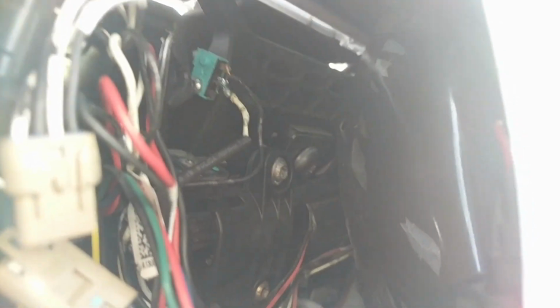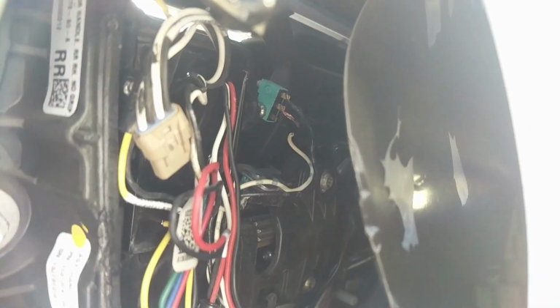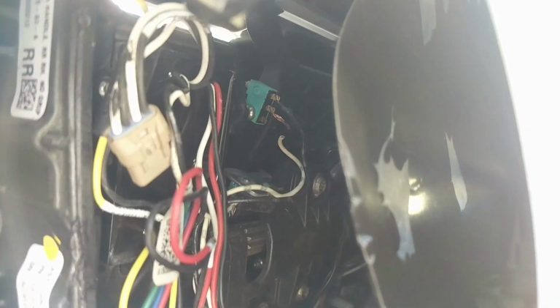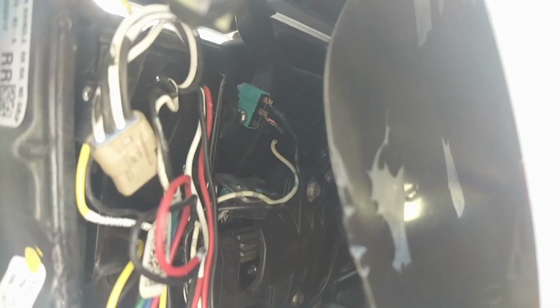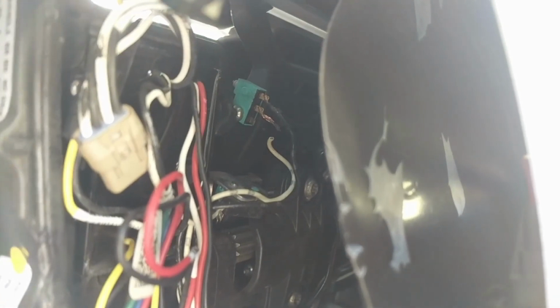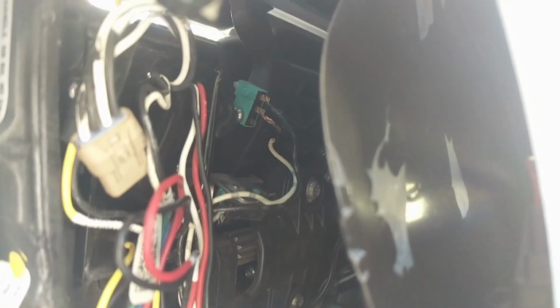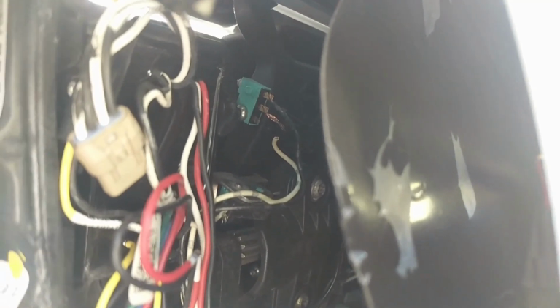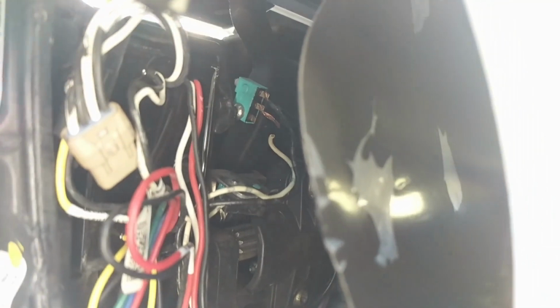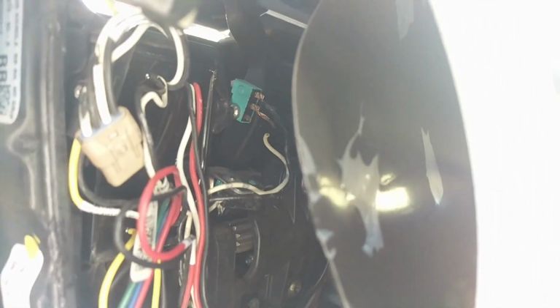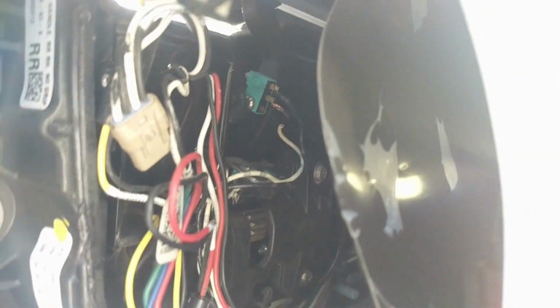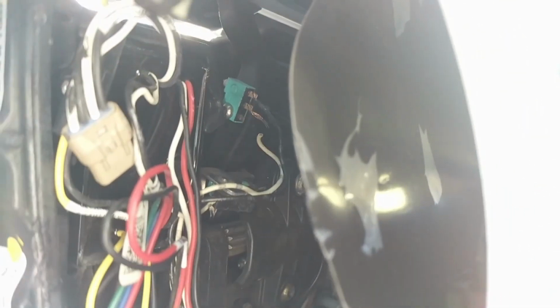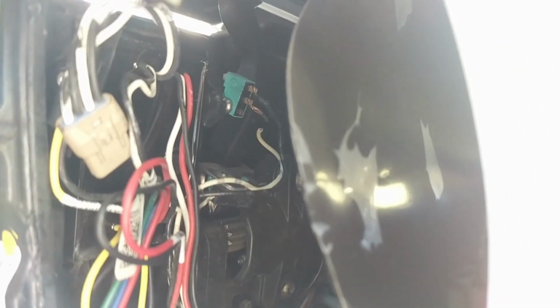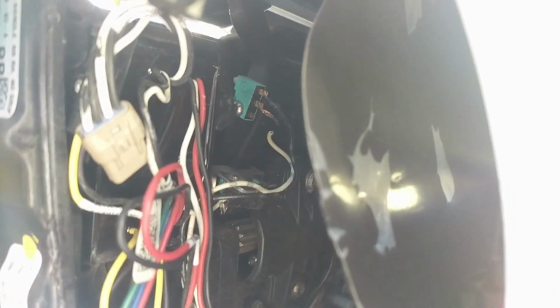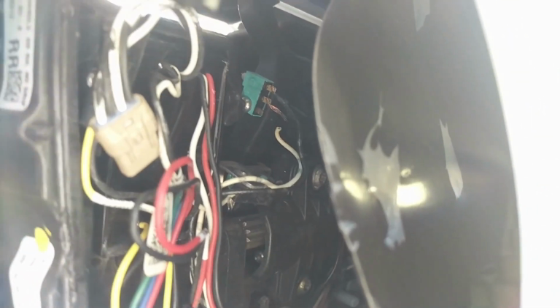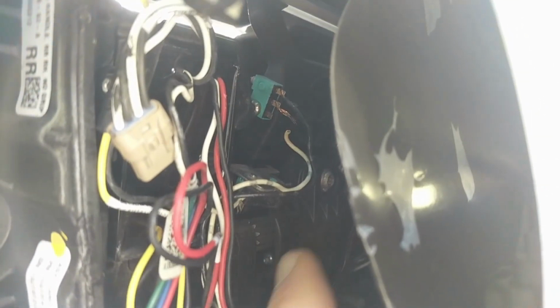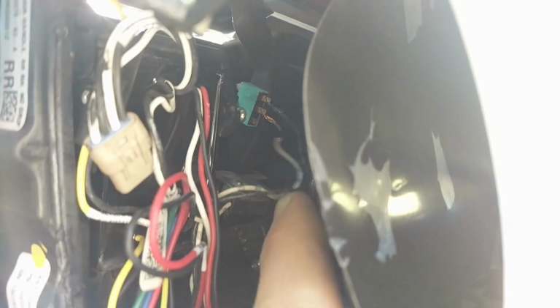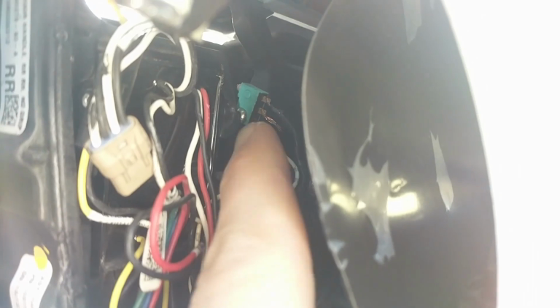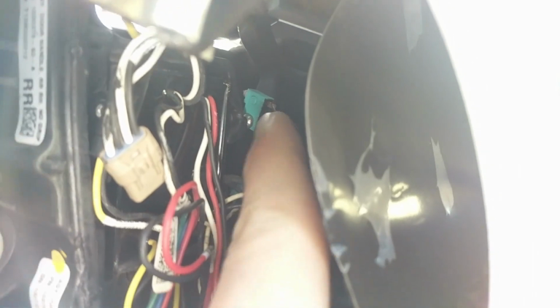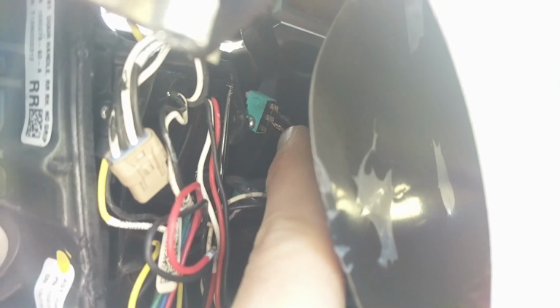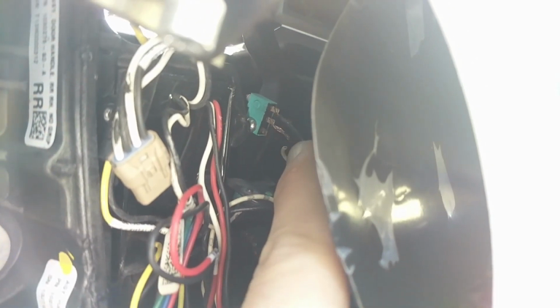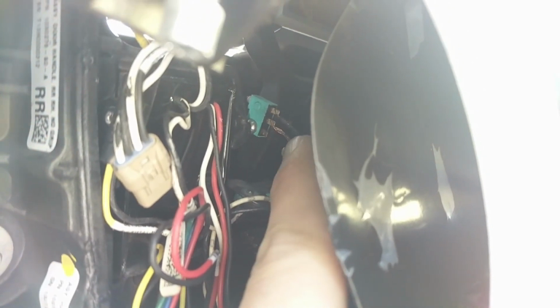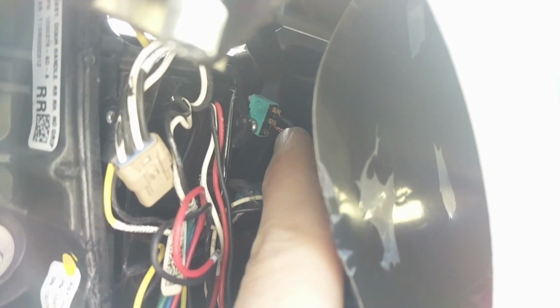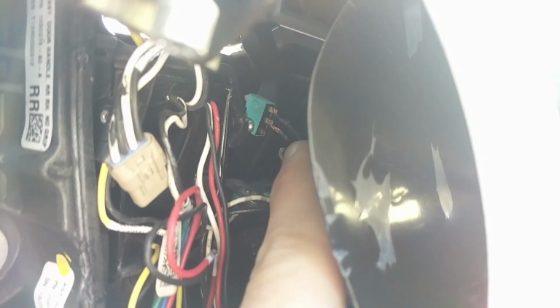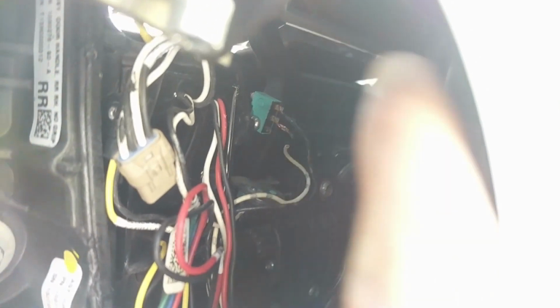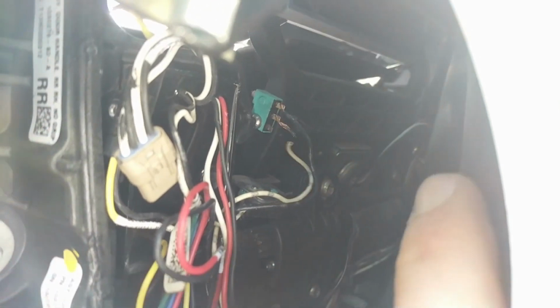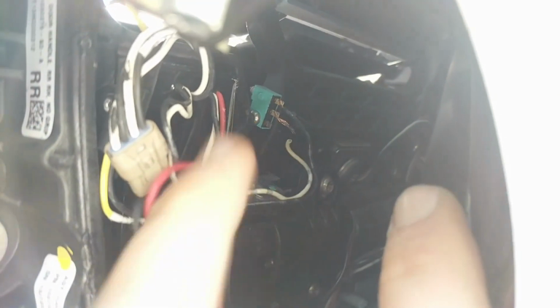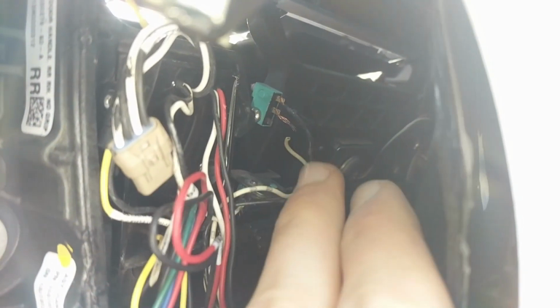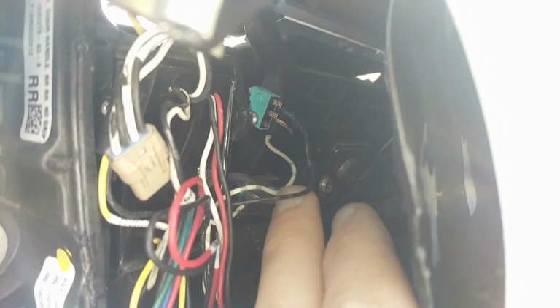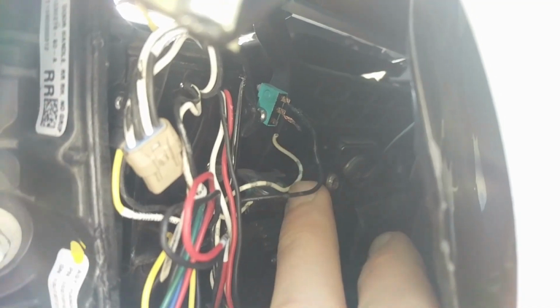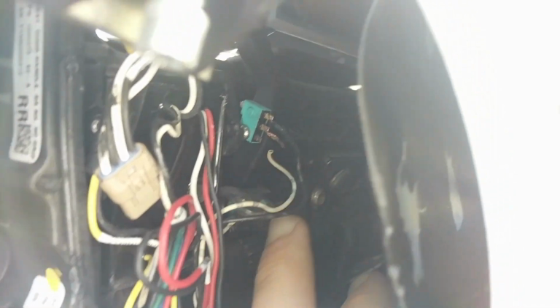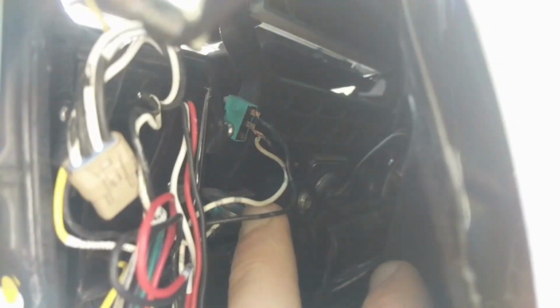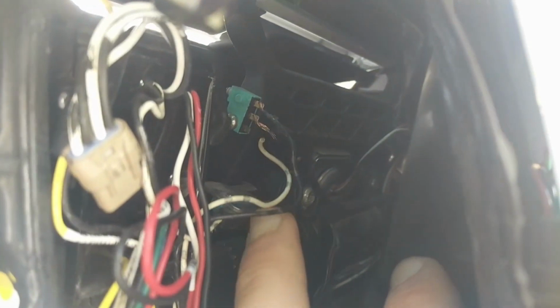It turns out I can get to the wires on the switch without actually taking the handle out or the switch out. There was a black cover covering these terminals, so I pulled that off and we can see that the white wire is the one that got broken.